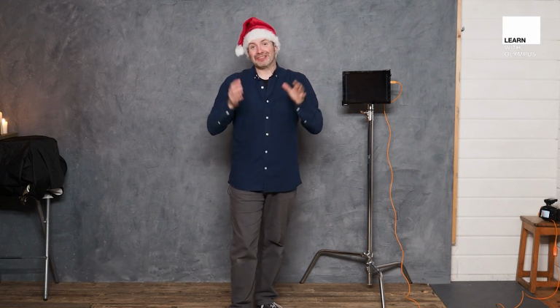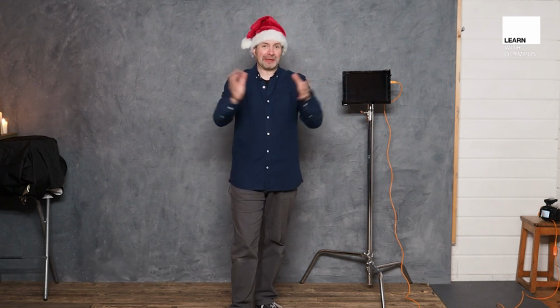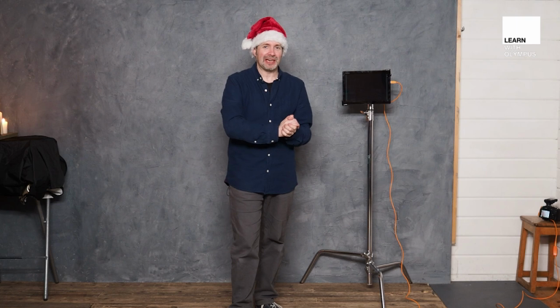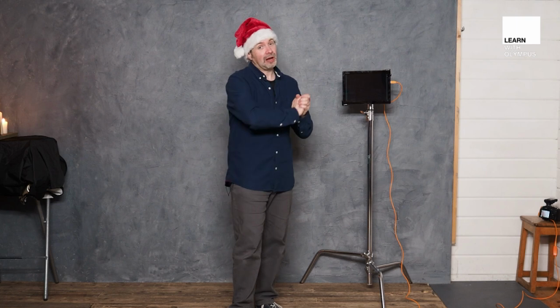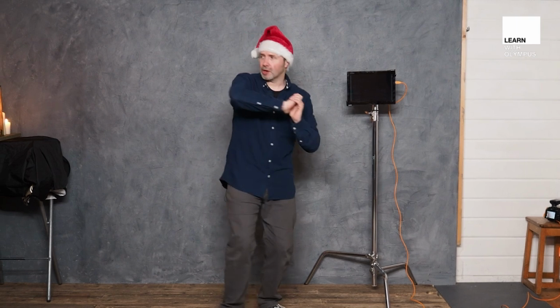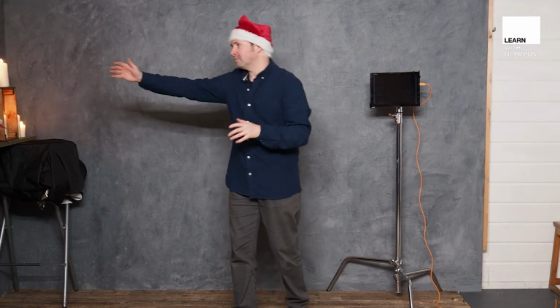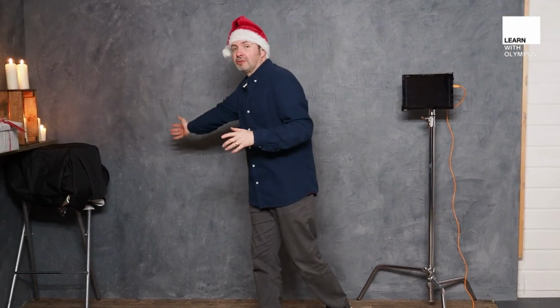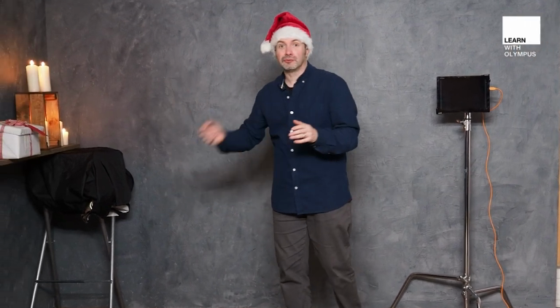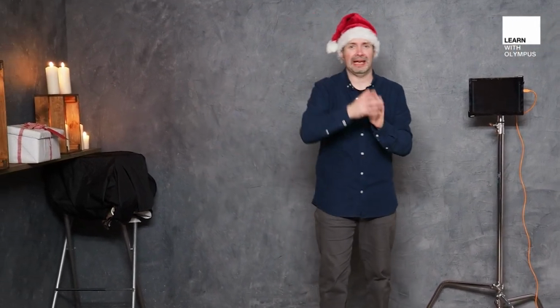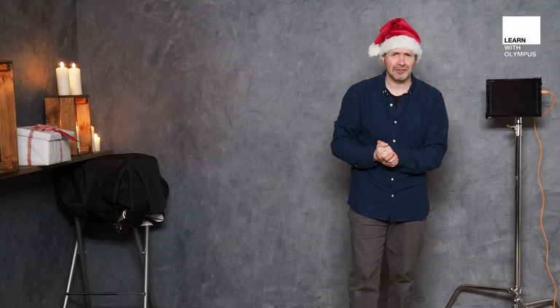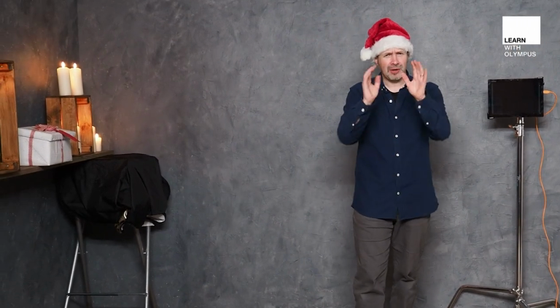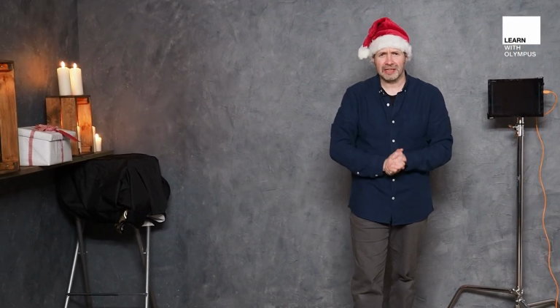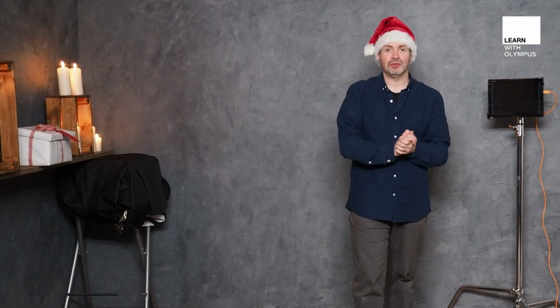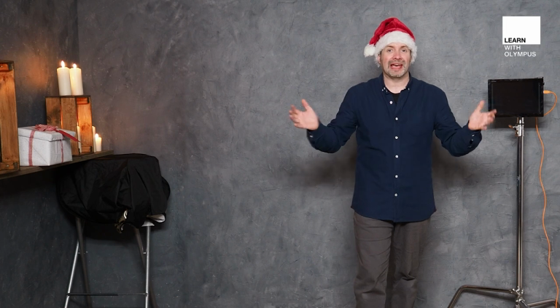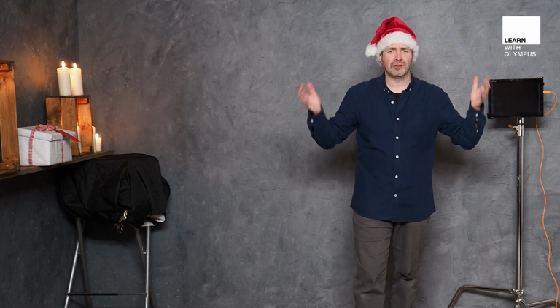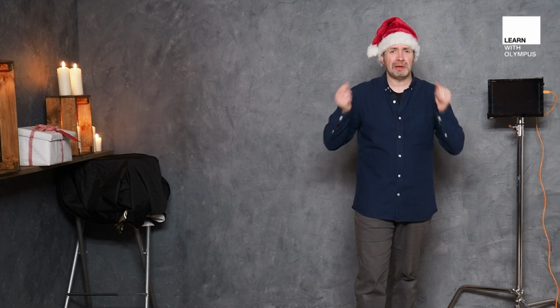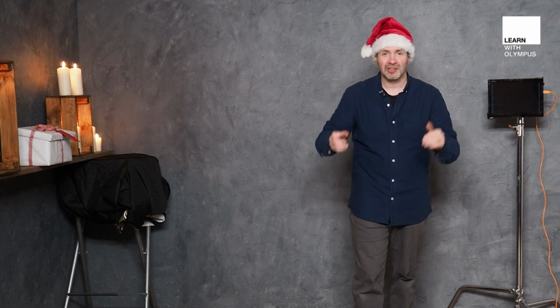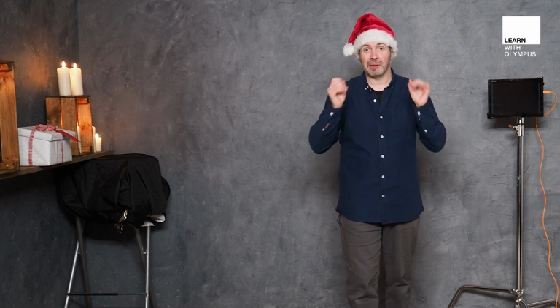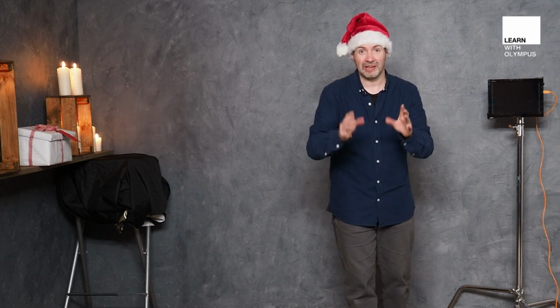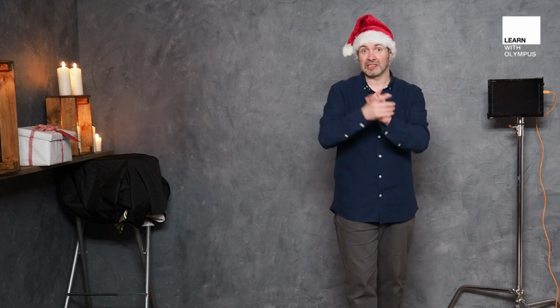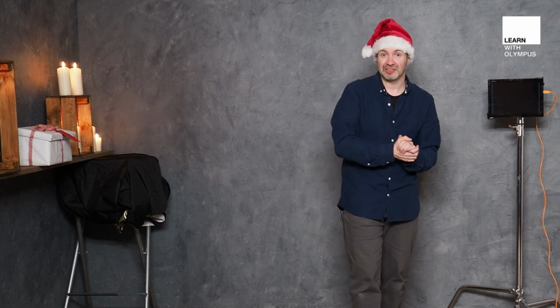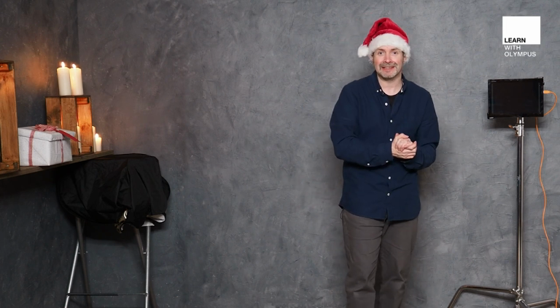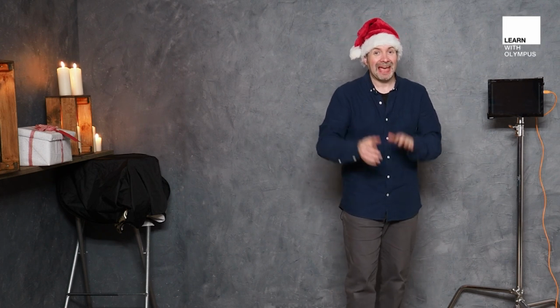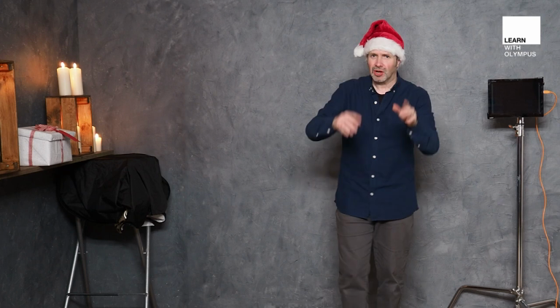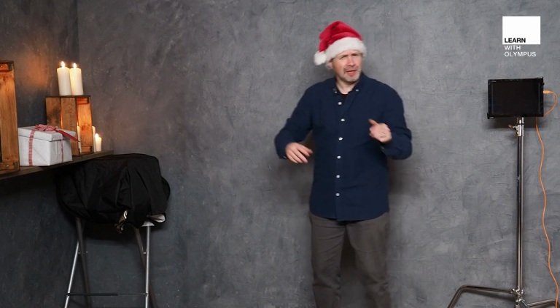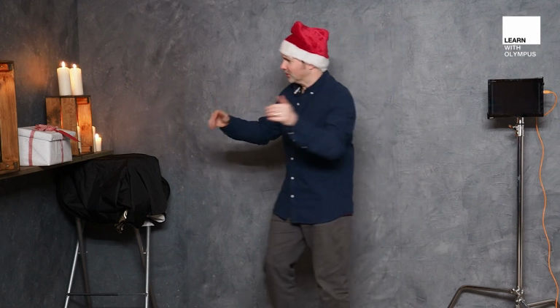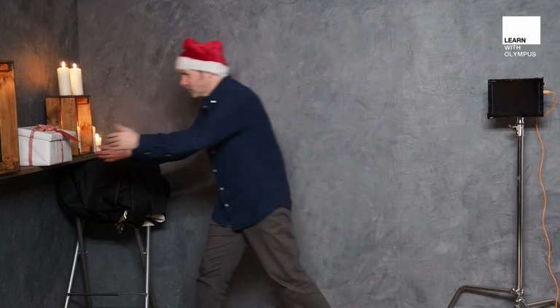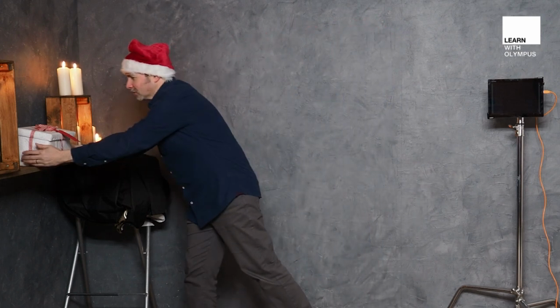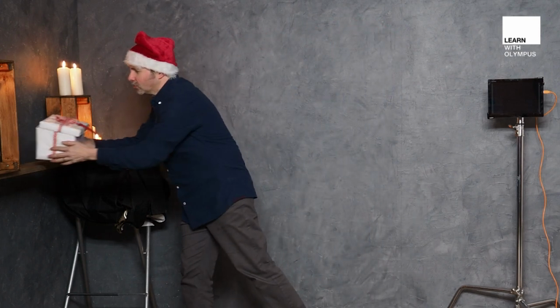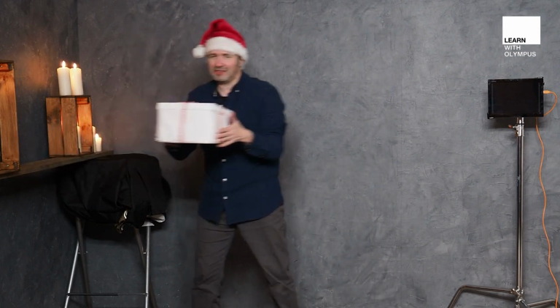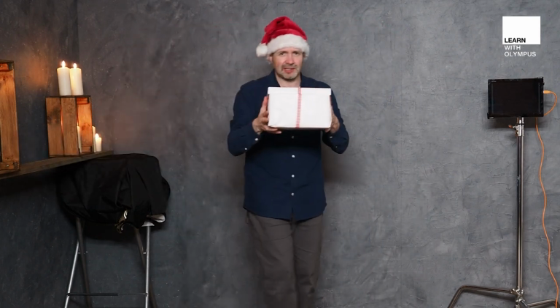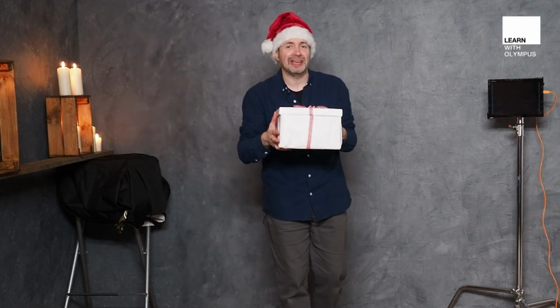So what are we going to do today? Well I've got a rather interesting background made of real candles. A word of warning: if you are going to use real candles in your shoot, be prepared. We've got a bucket of water and a fire extinguisher to hand, and I've got a present for my model to be holding, which is this little box here.